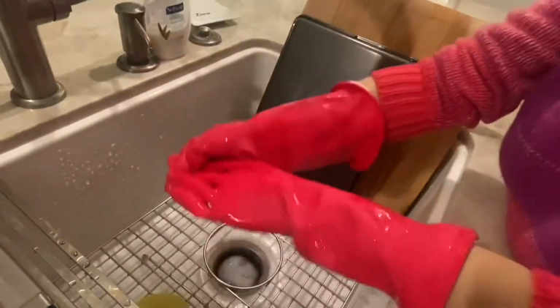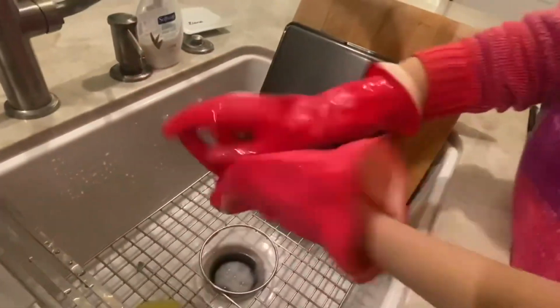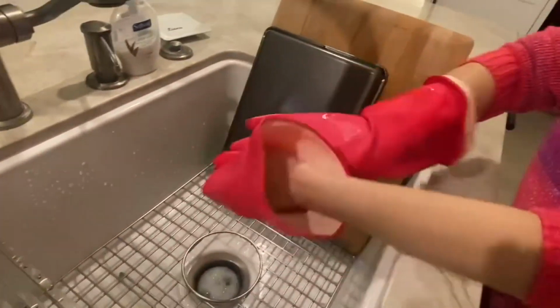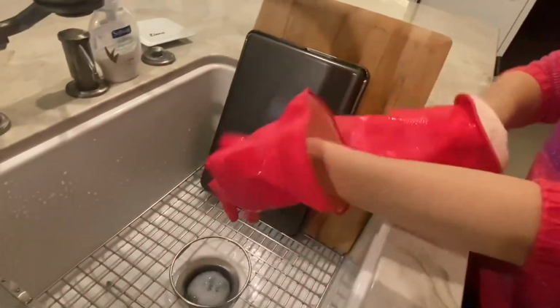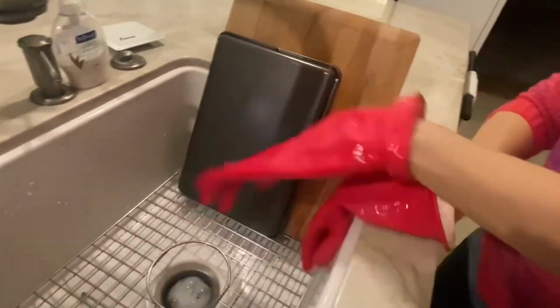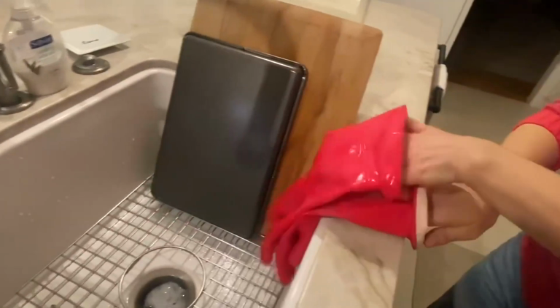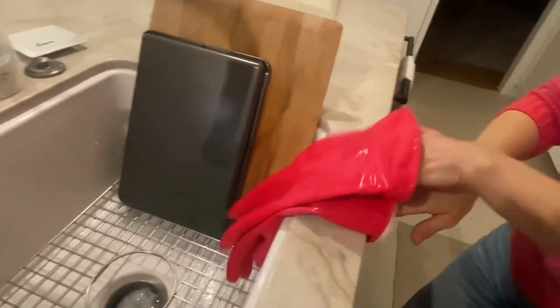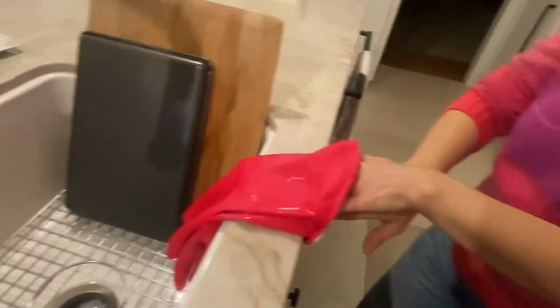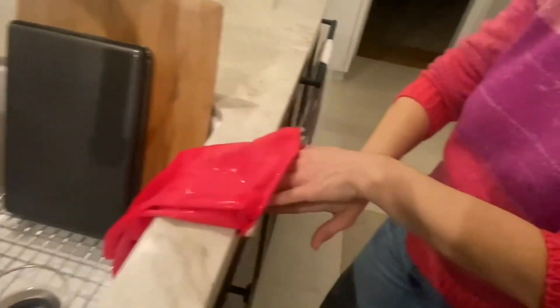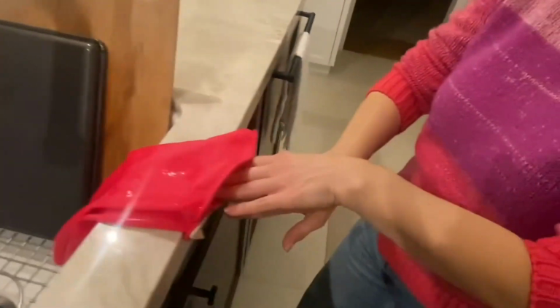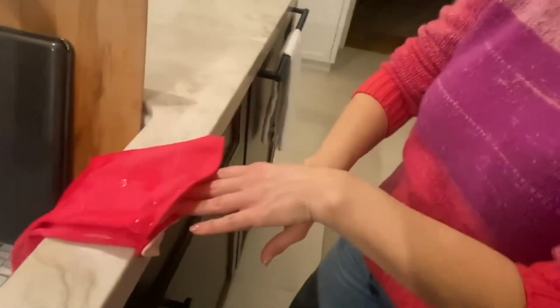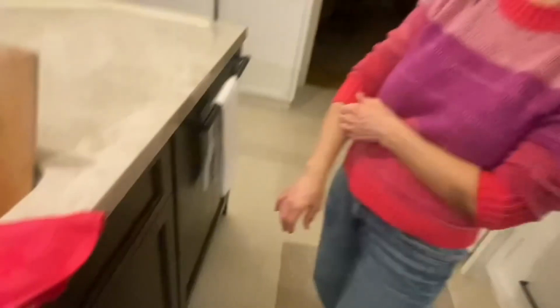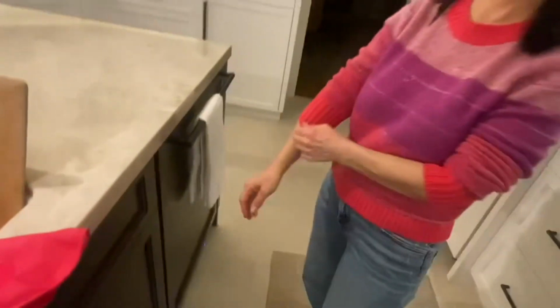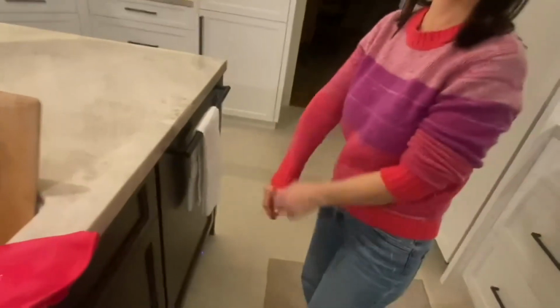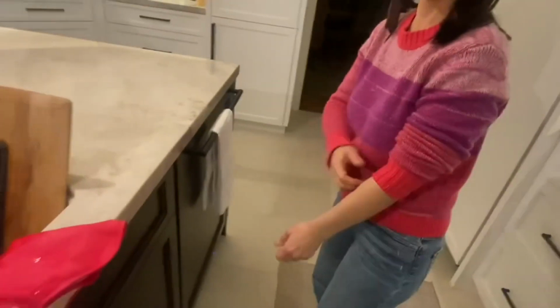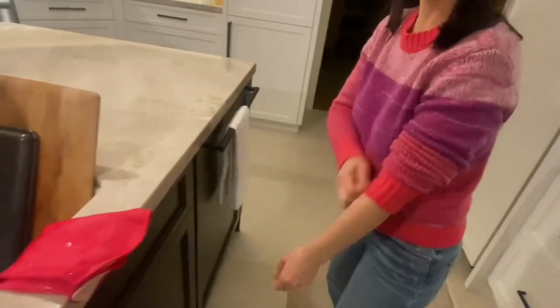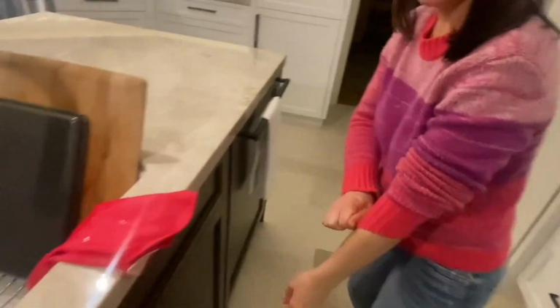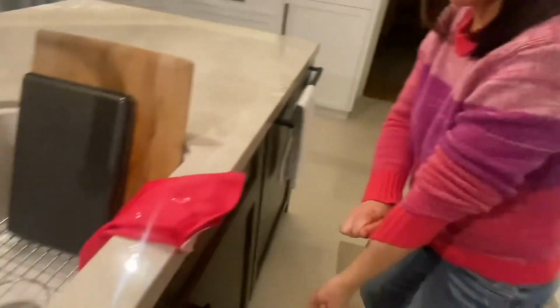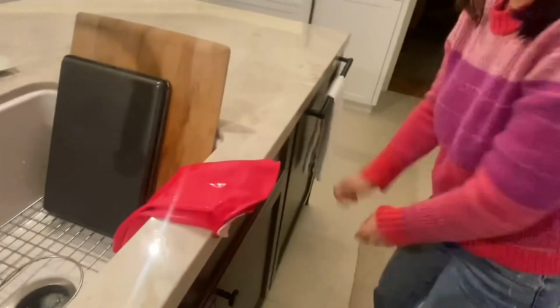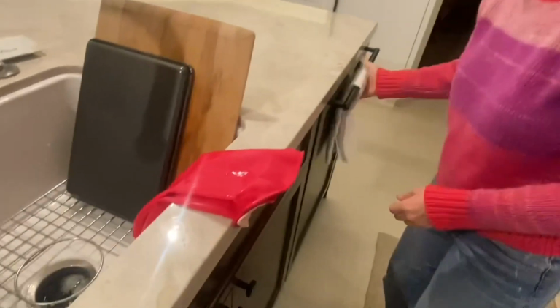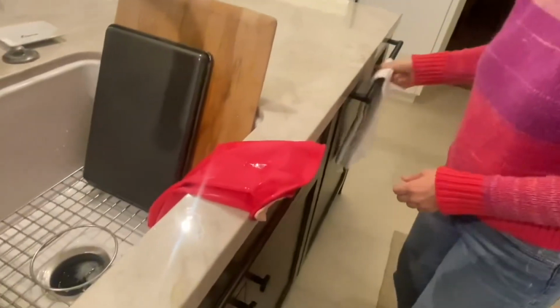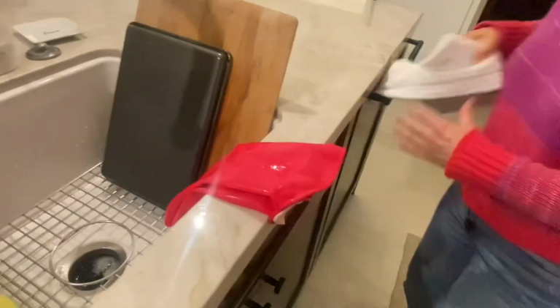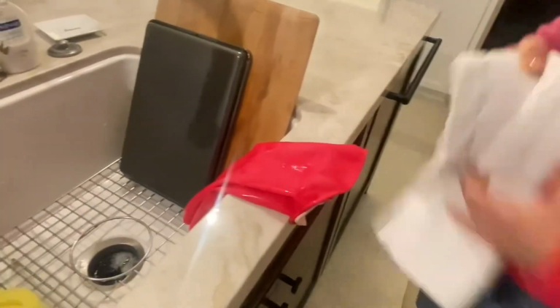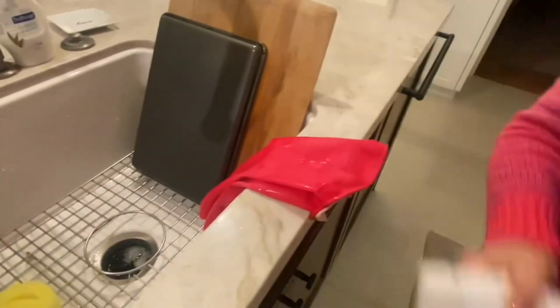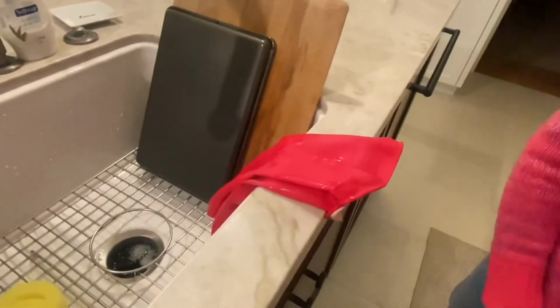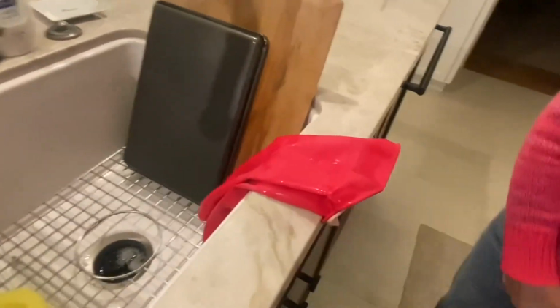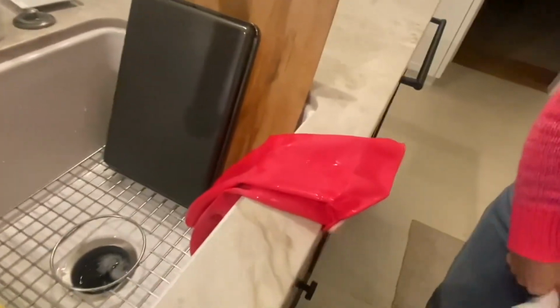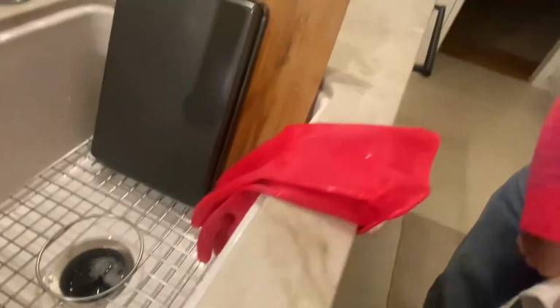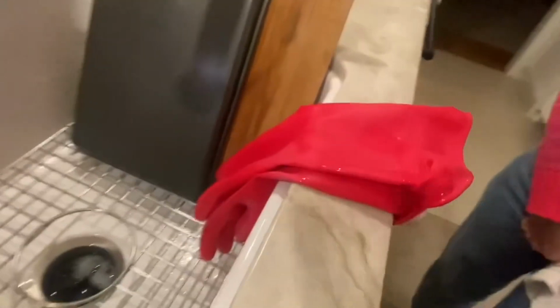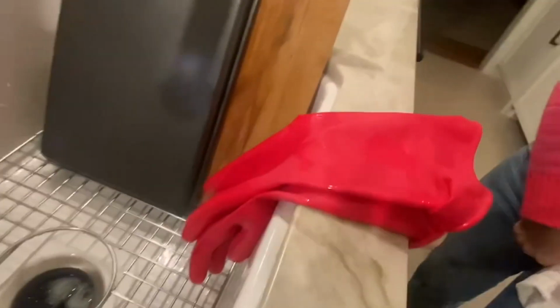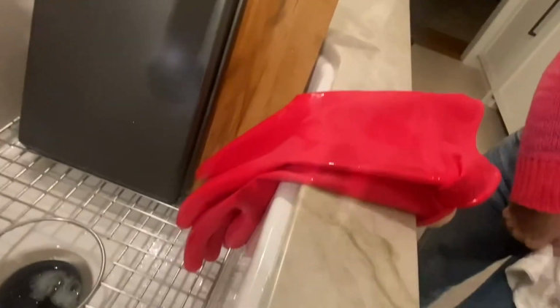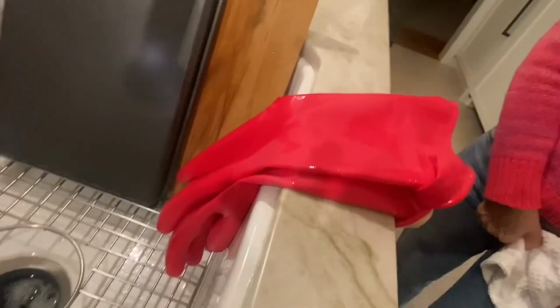When you're done washing your dishes or cleaning, you can just easily take these off without getting water on your hands. I do prefer to take these off before I start drying my dishes, so that's what I'm going to do next, and I would highly recommend these.